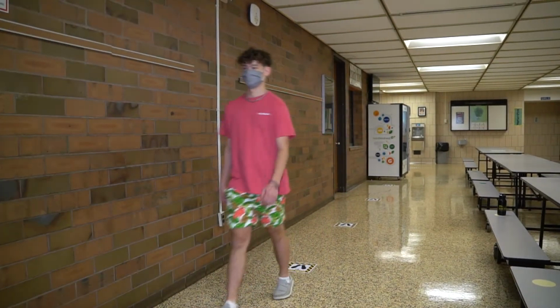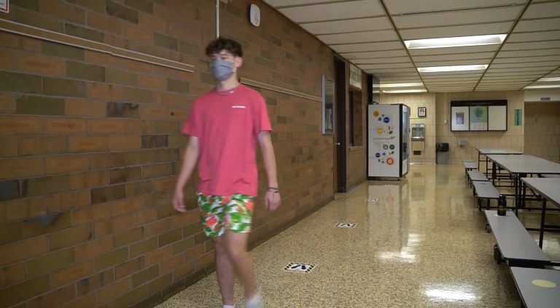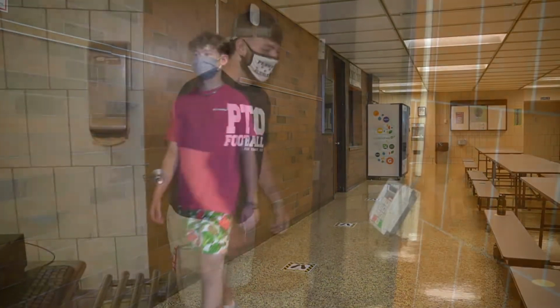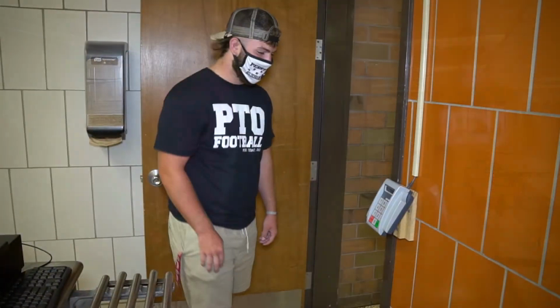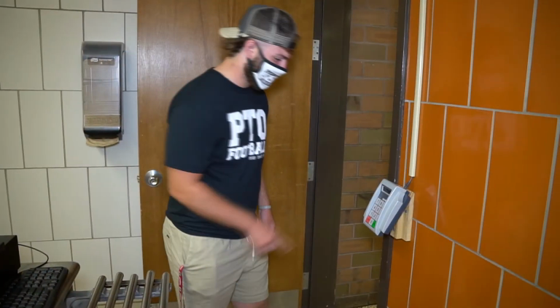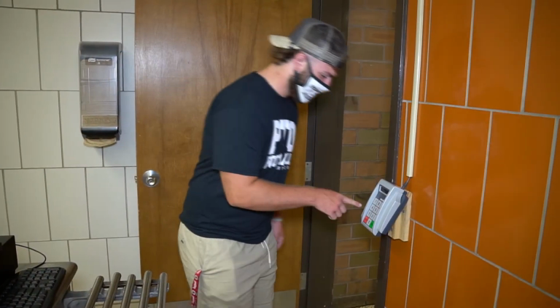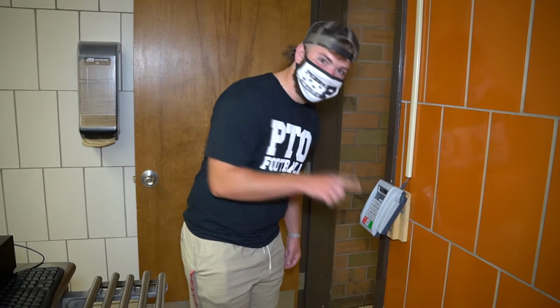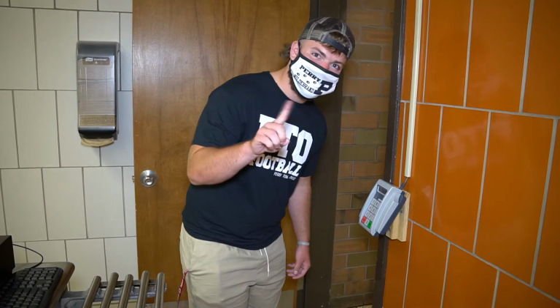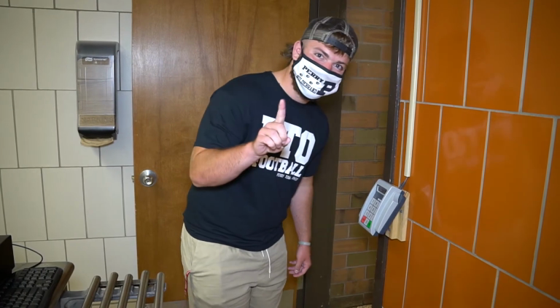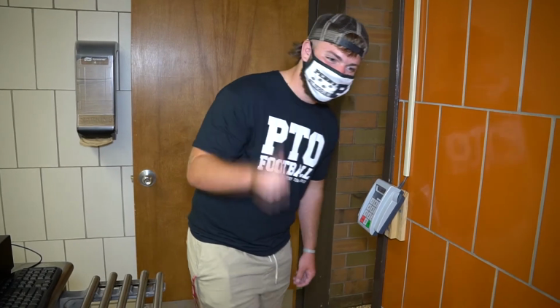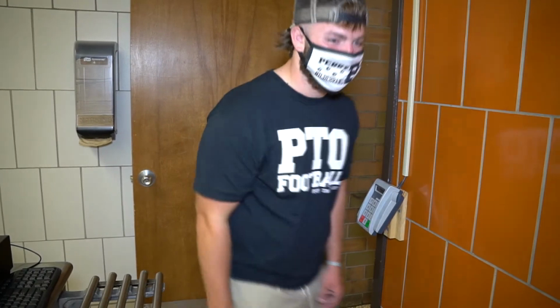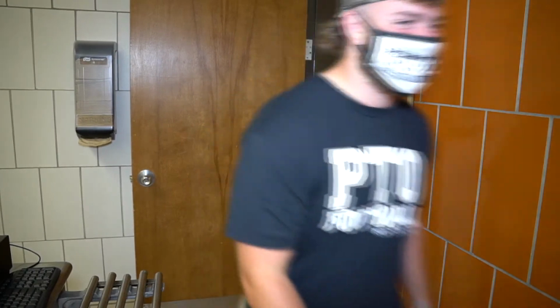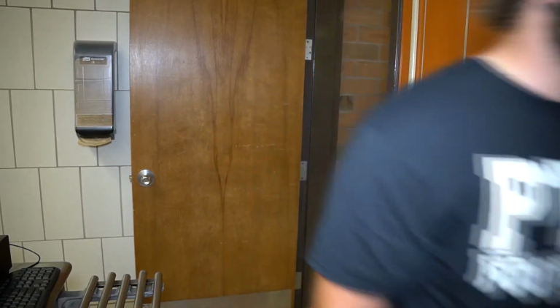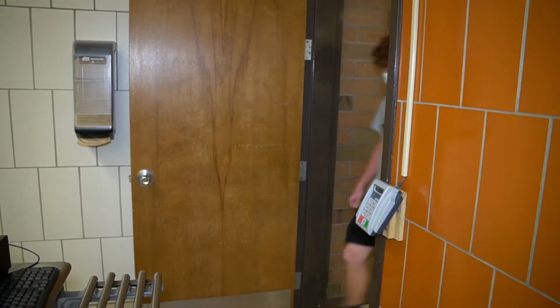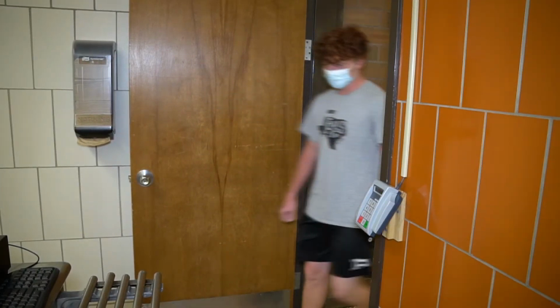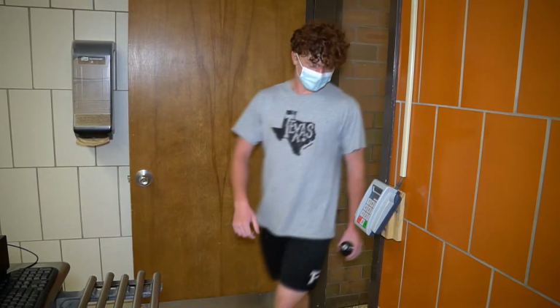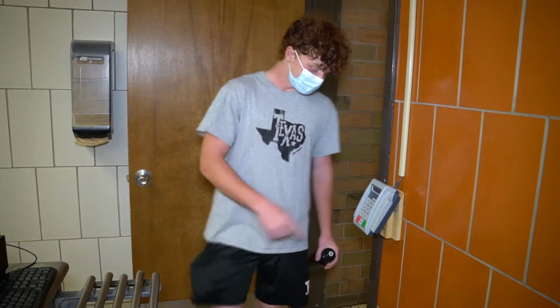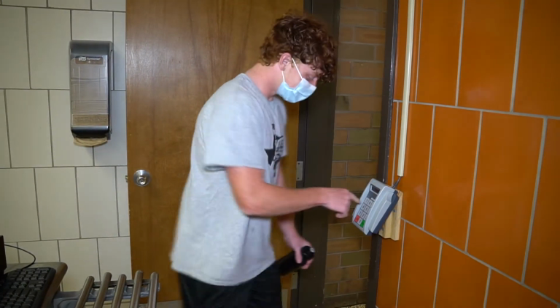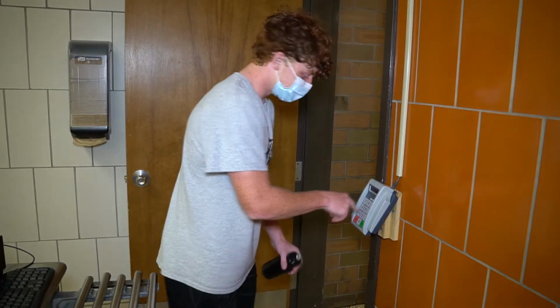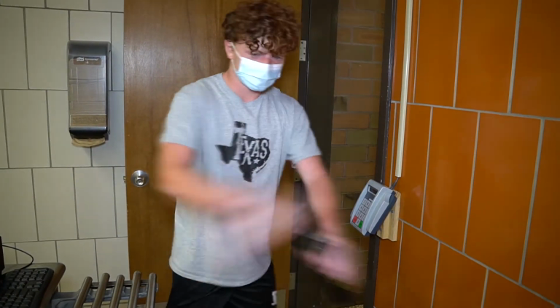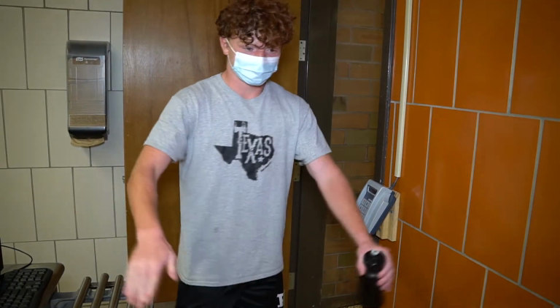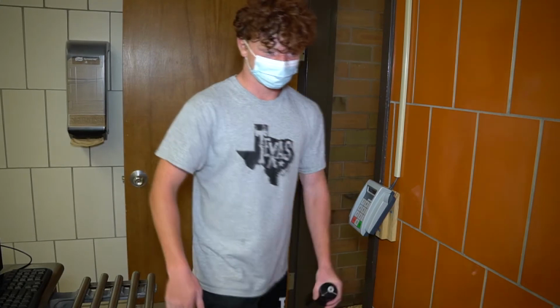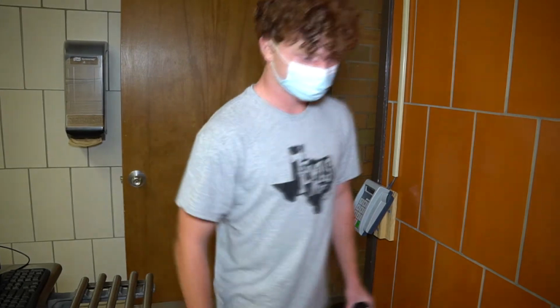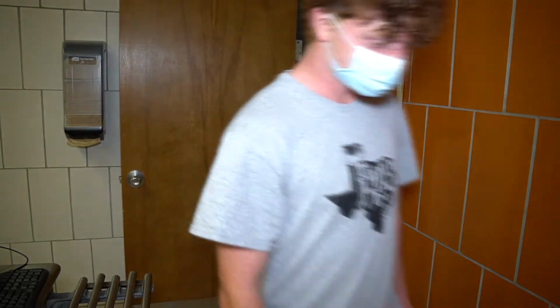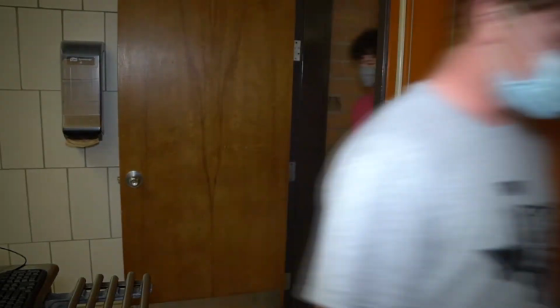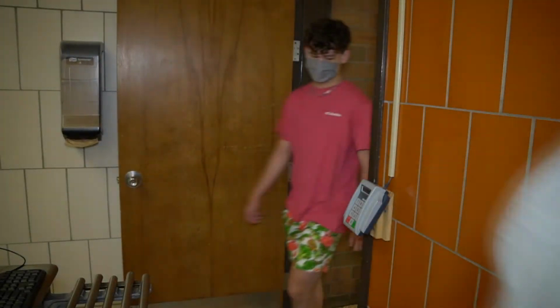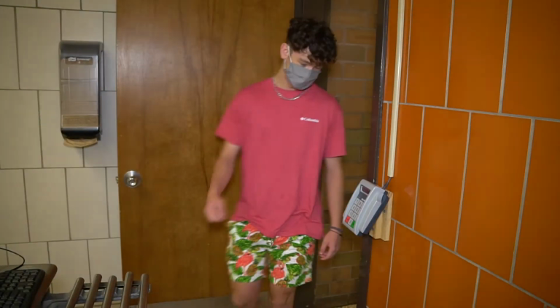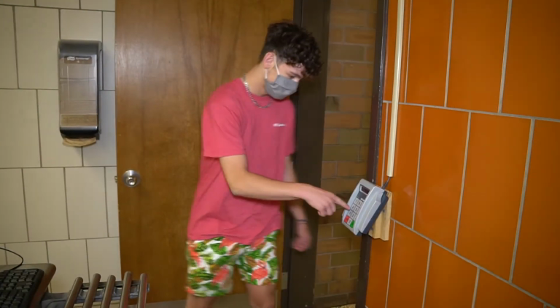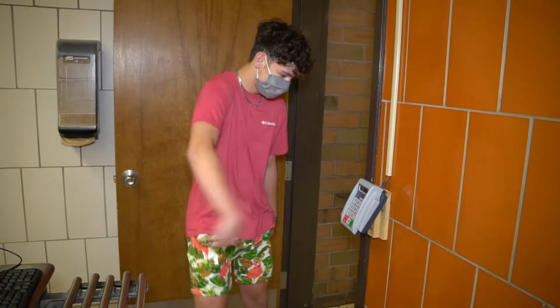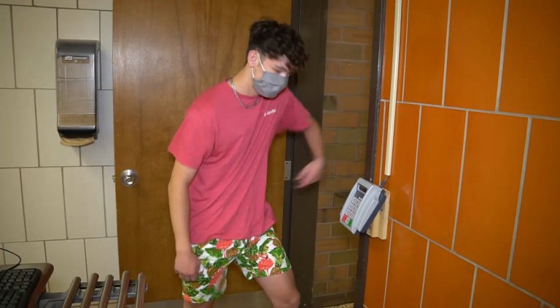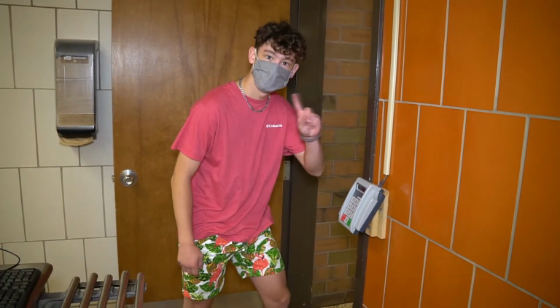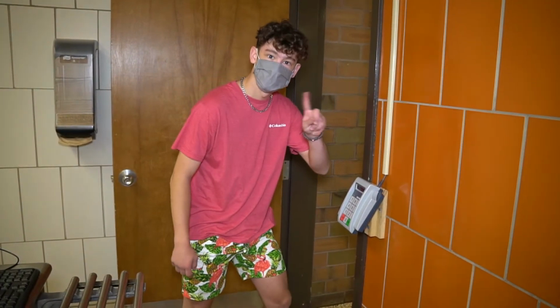Sixth graders are used to punching in their code, but please don't punch in your code. And just in case you didn't hear me, don't do it.